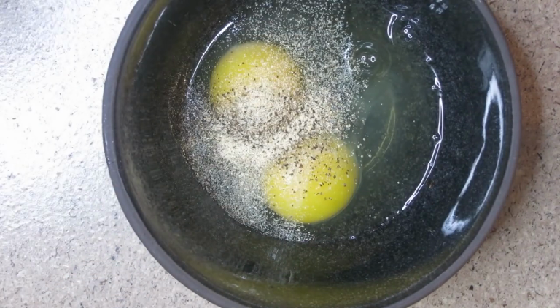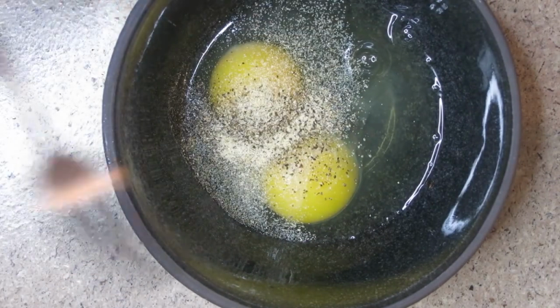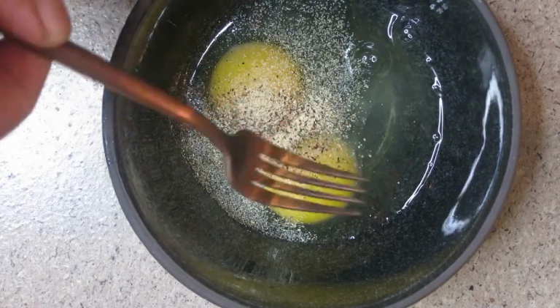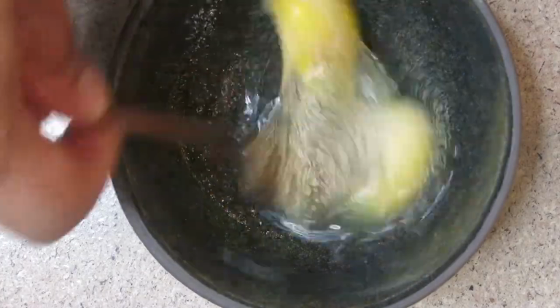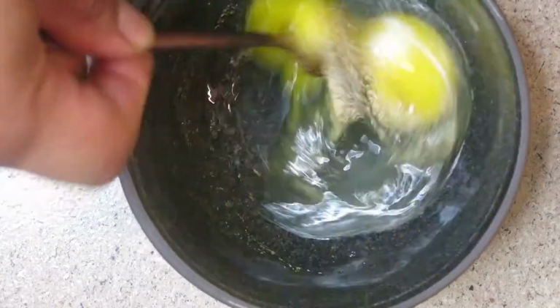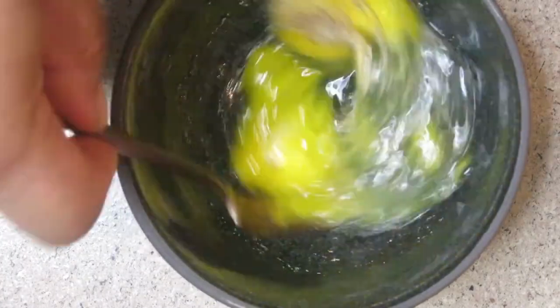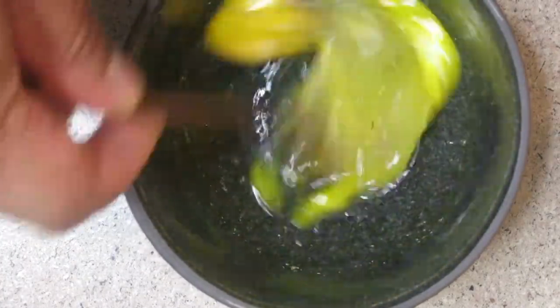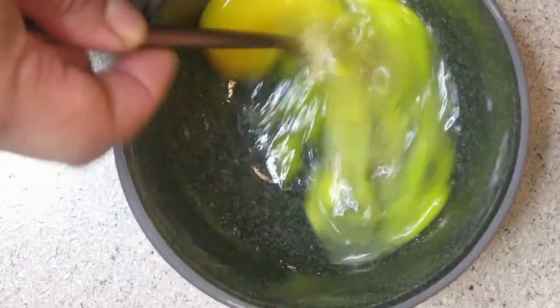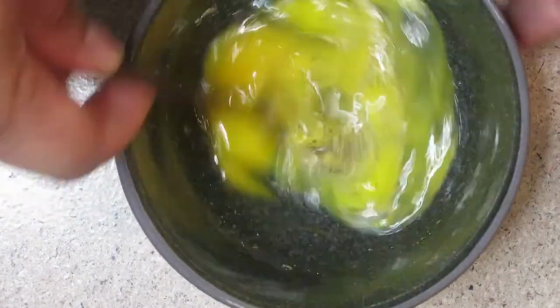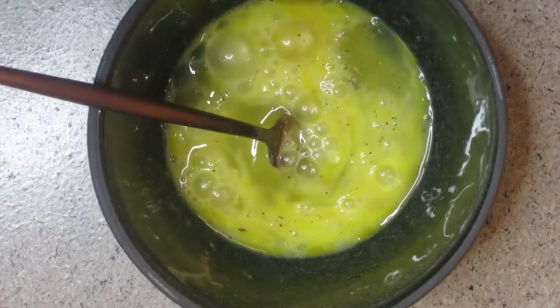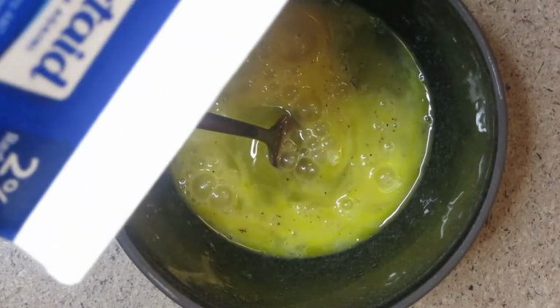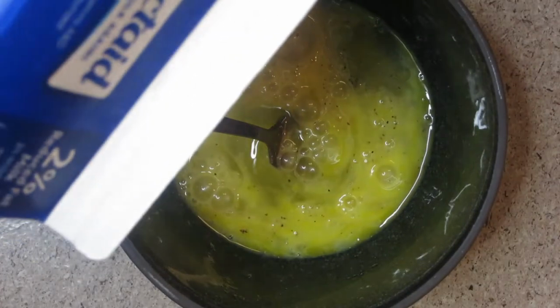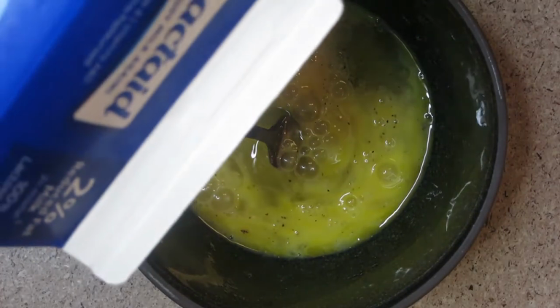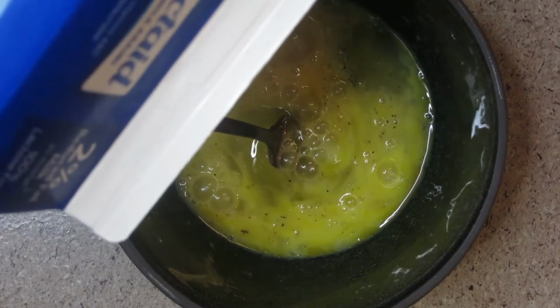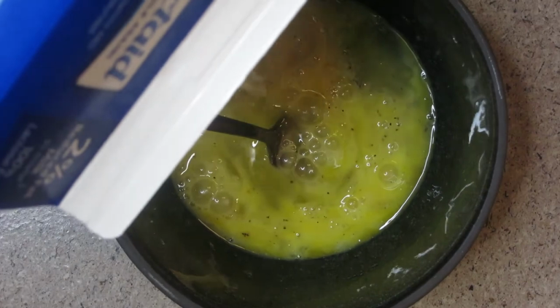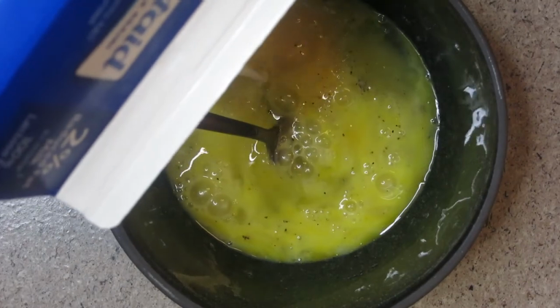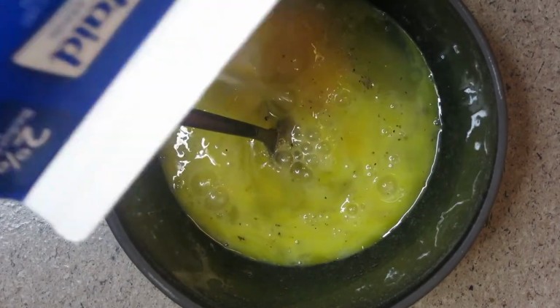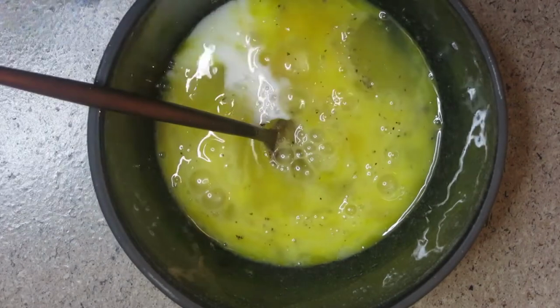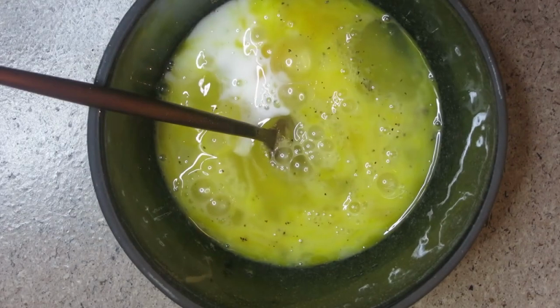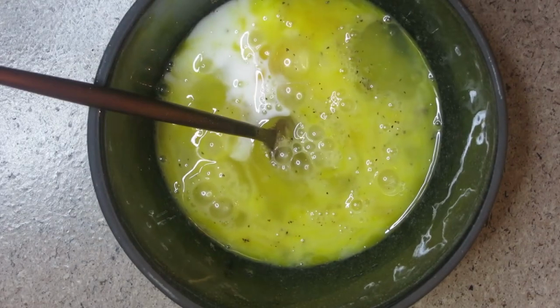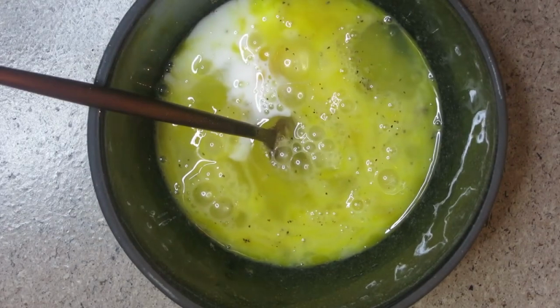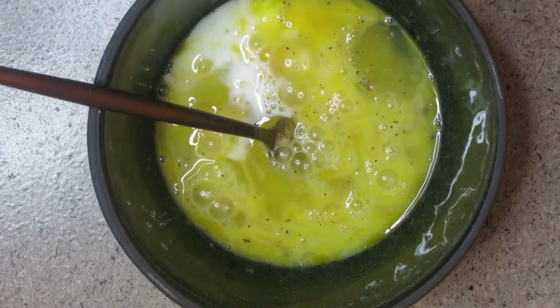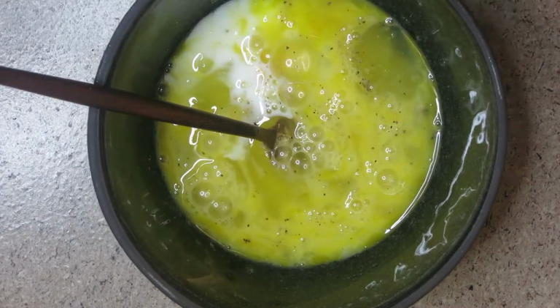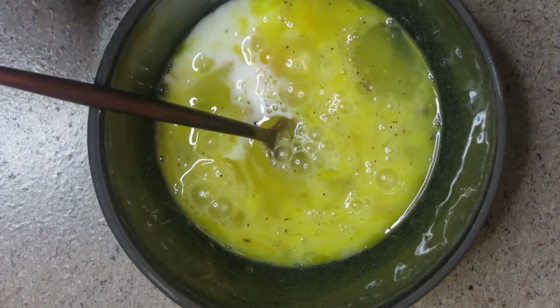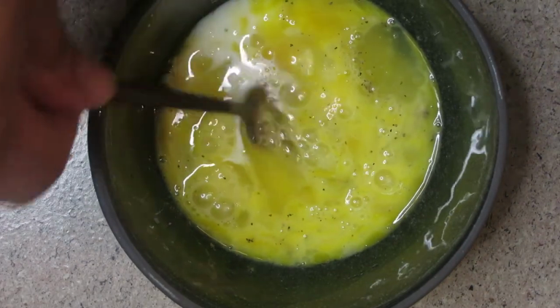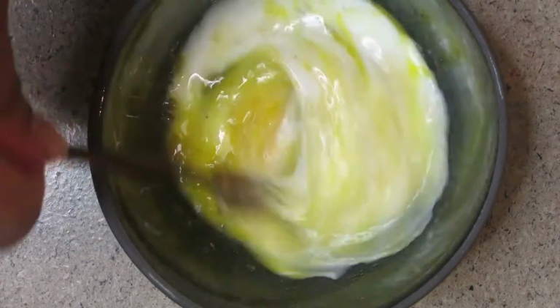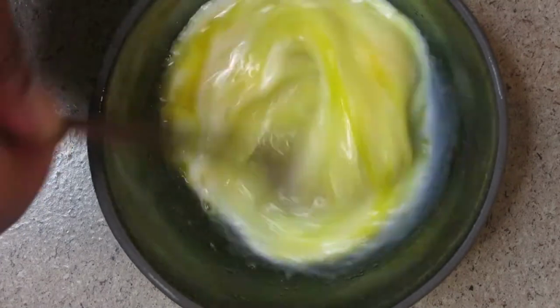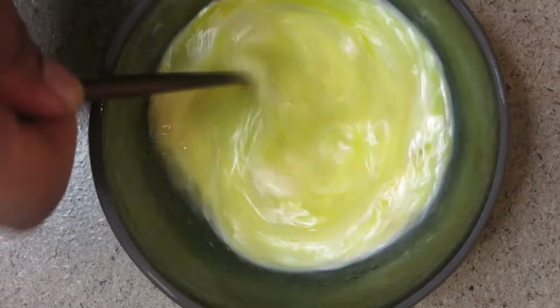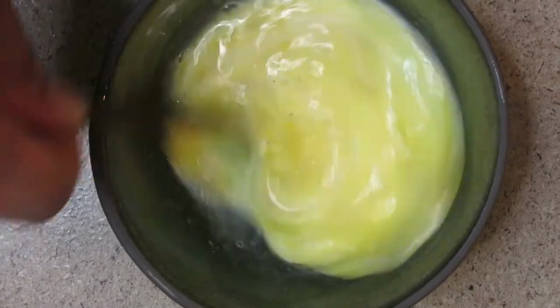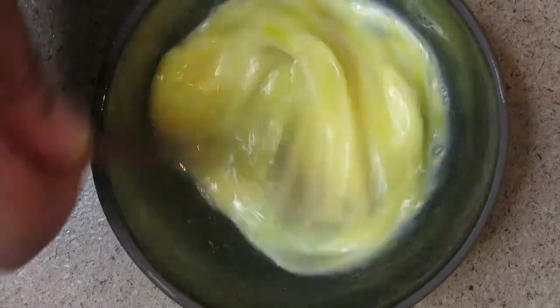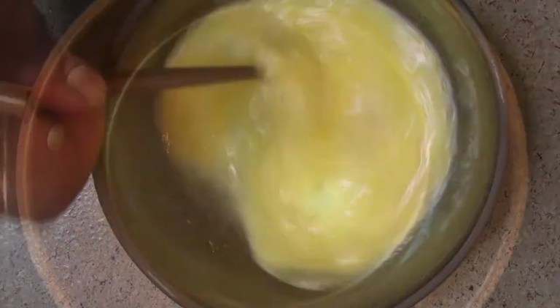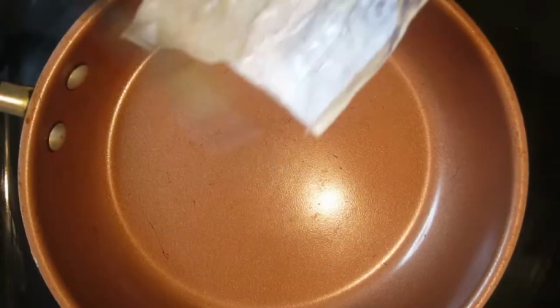Go ahead and whisk this up — whip it up, whatever you want to call it. My bad guys, I forgot to put the milk inside, so go ahead and throw some milk in there, then continue to whip it up. Once we've got everything nice and whipped up, we're going to go over to the pan.